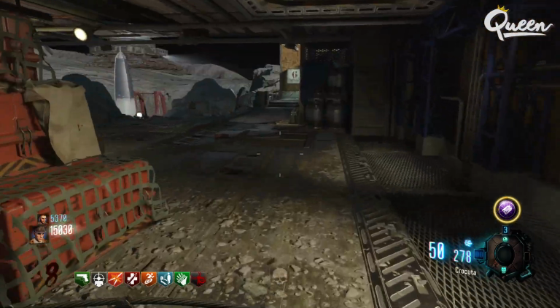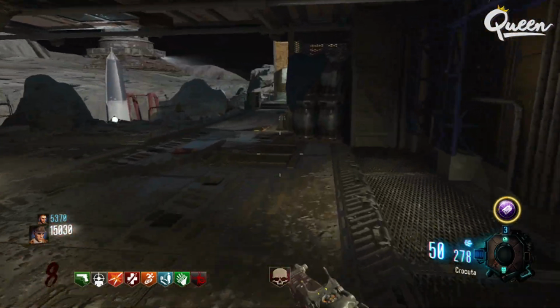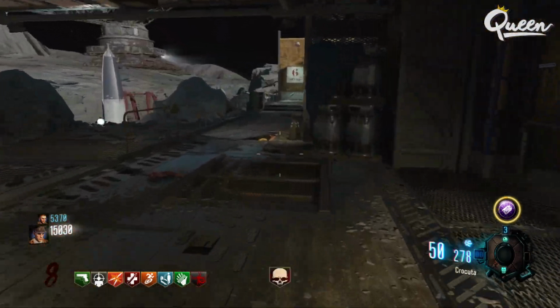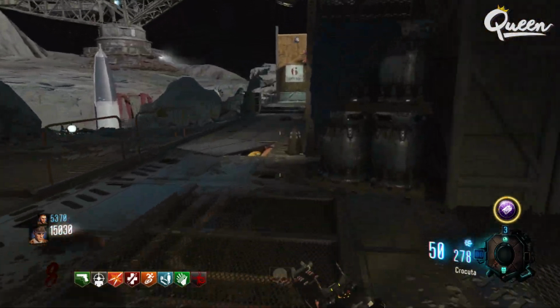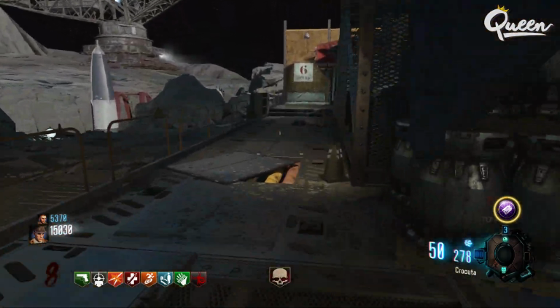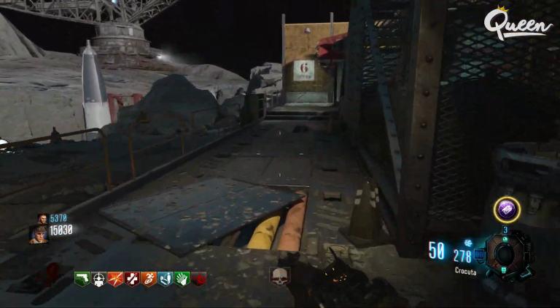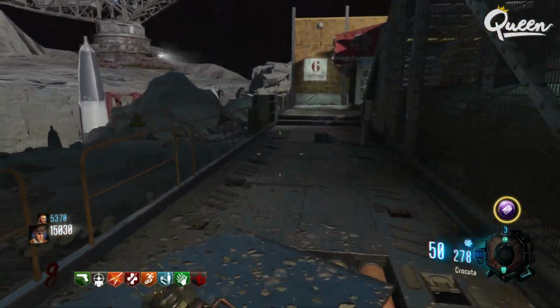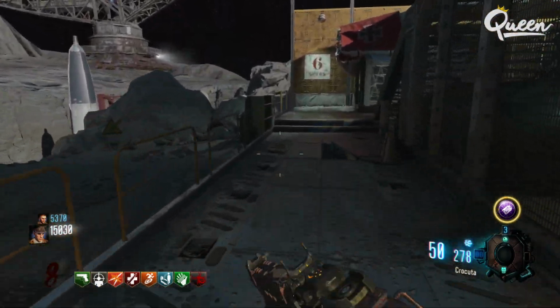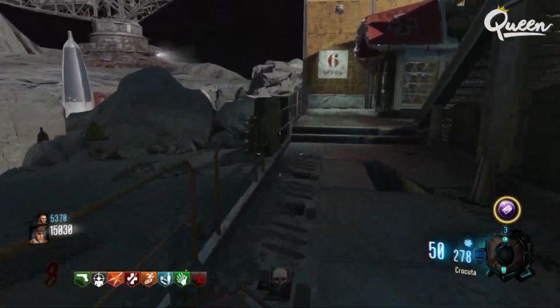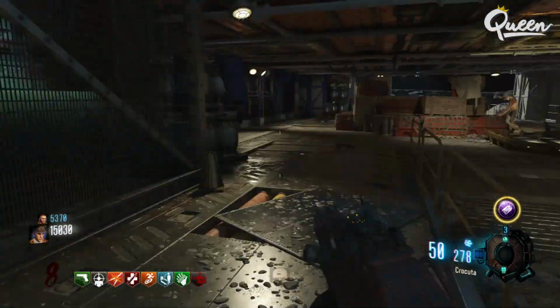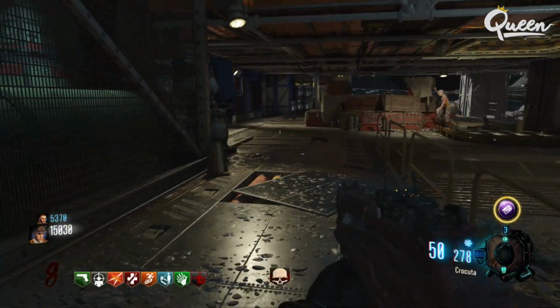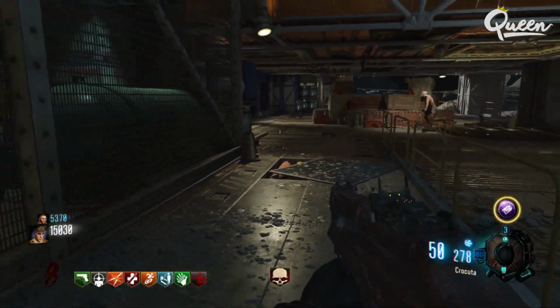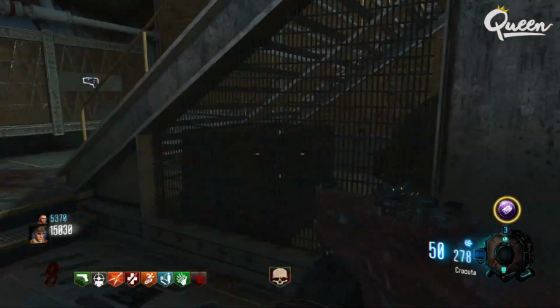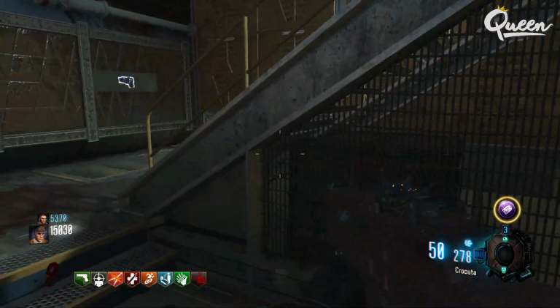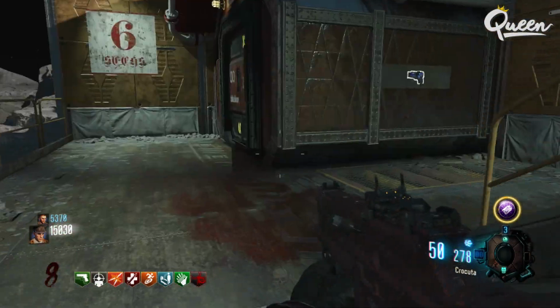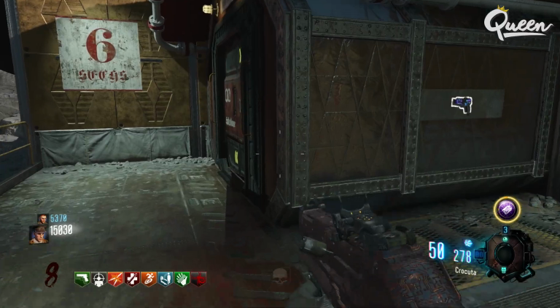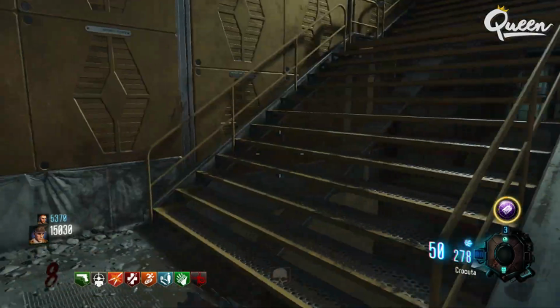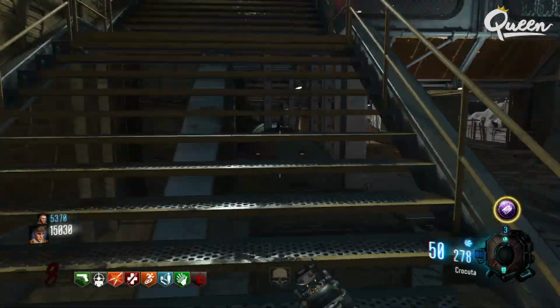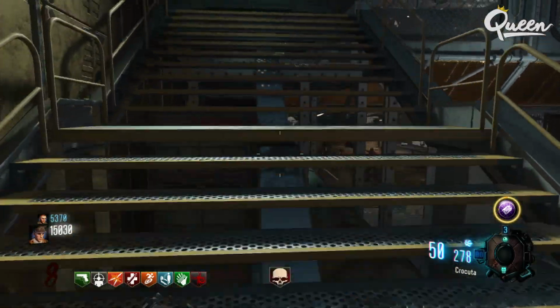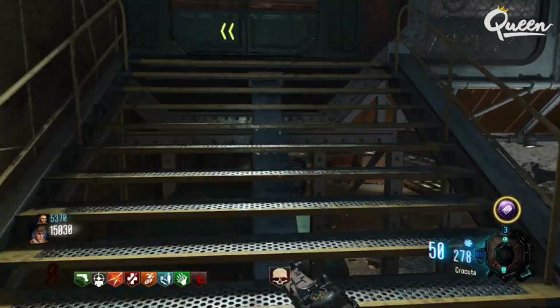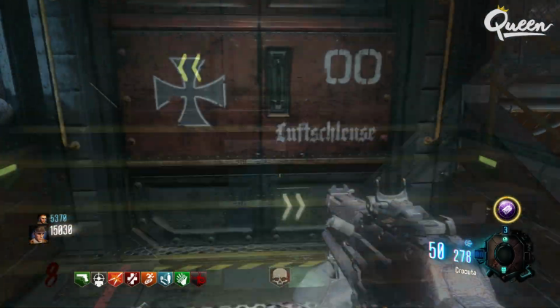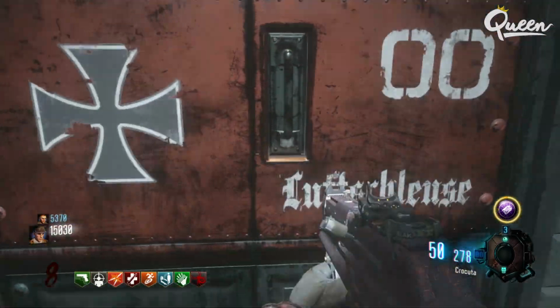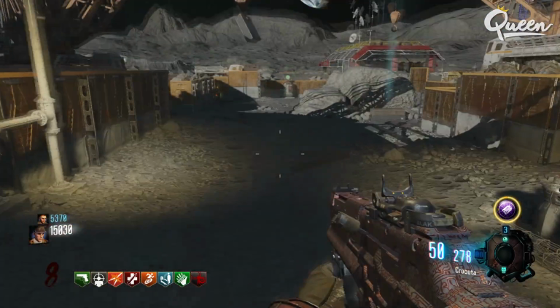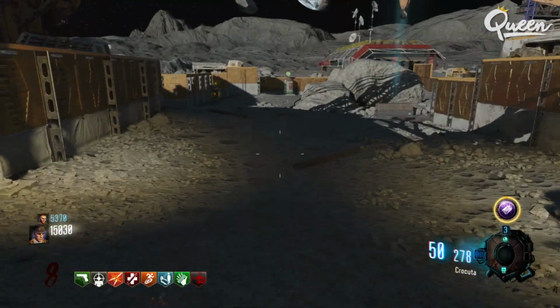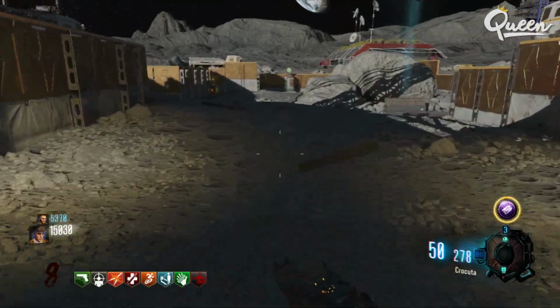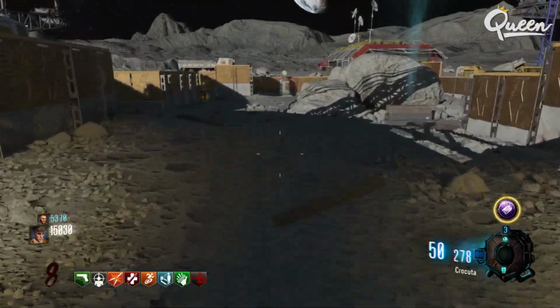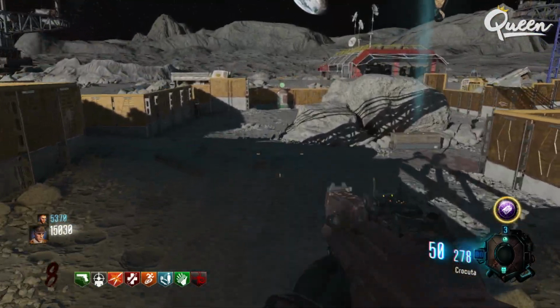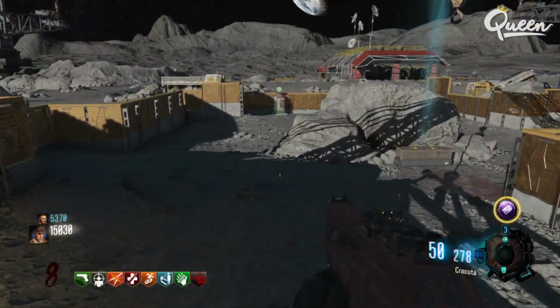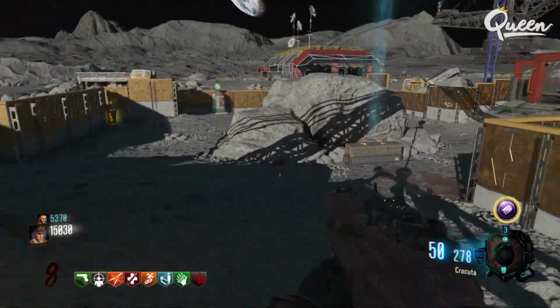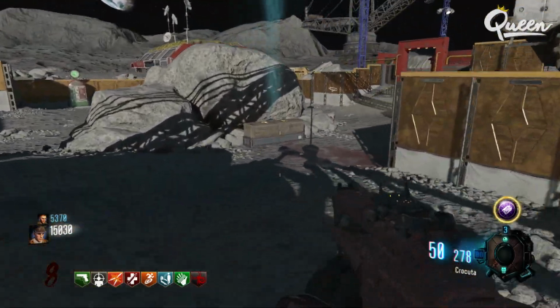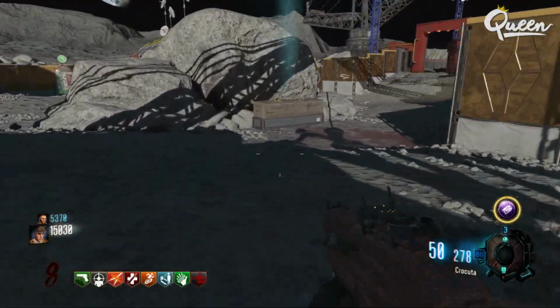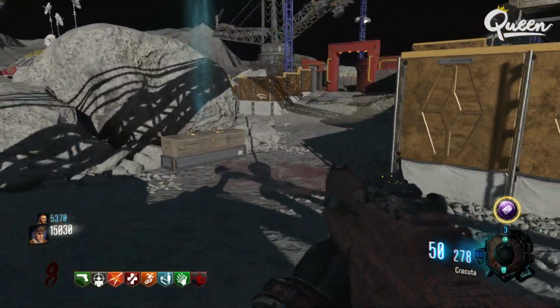It's important at this time that you do not end the round. You do not want that player that originally had the pack-a-punched Wave Gun to spawn back in yet. What you have to do now is go find the Mystery Box and get the Wave Gun out of the box.